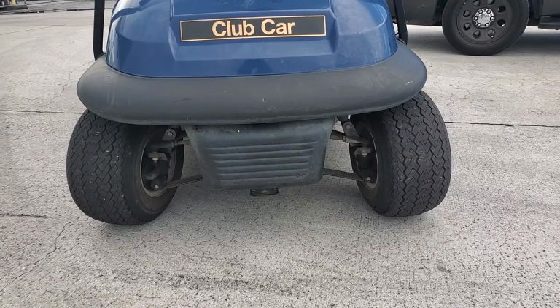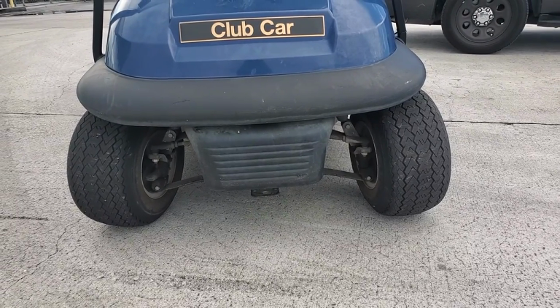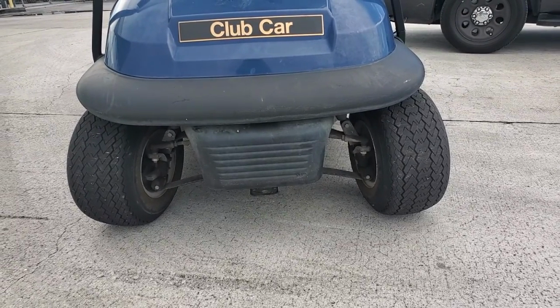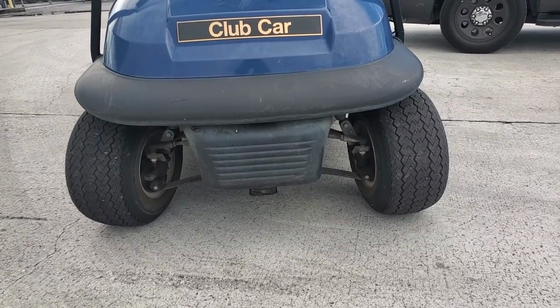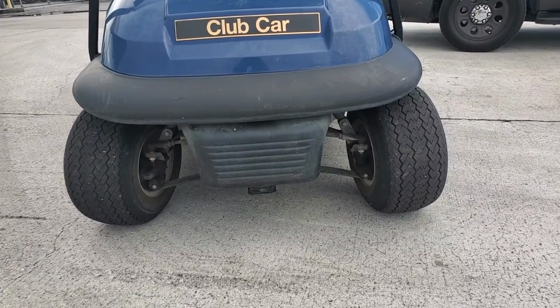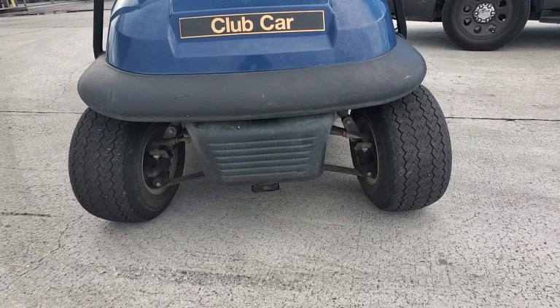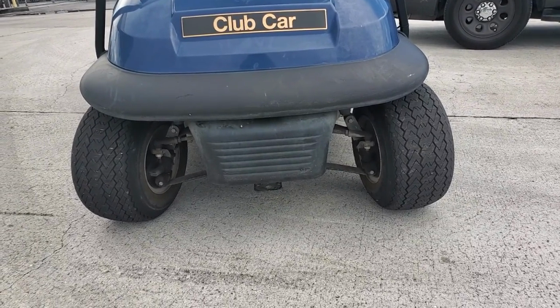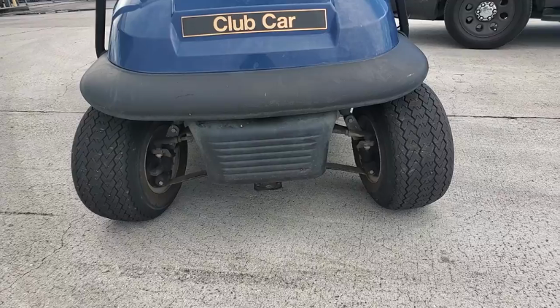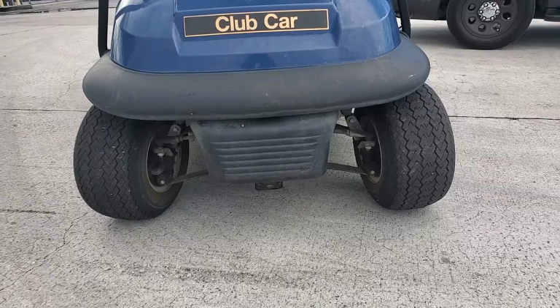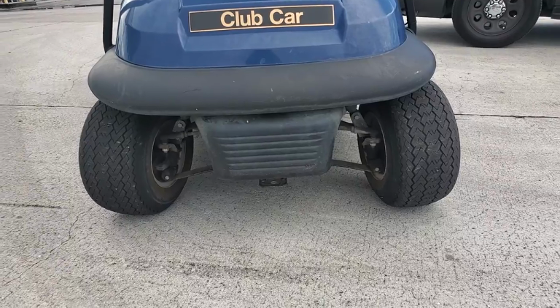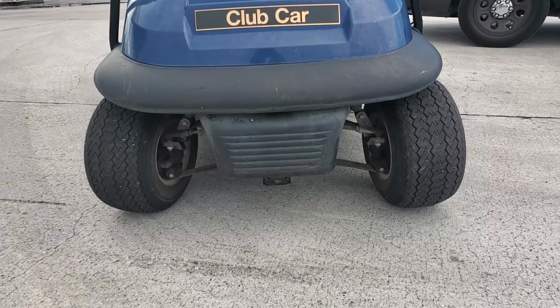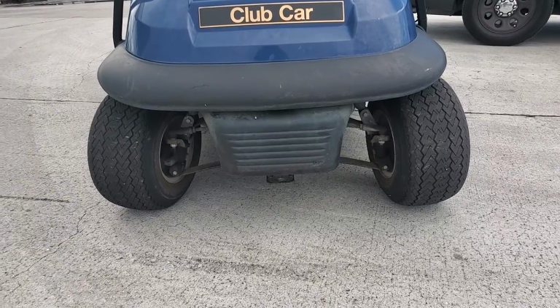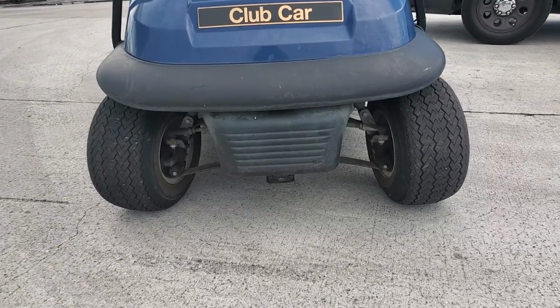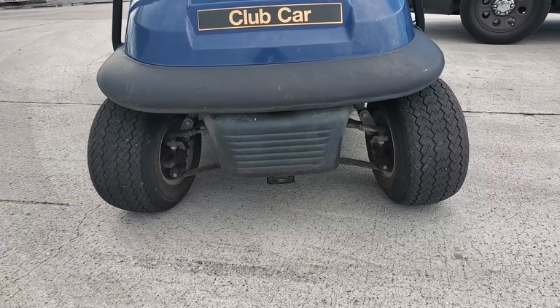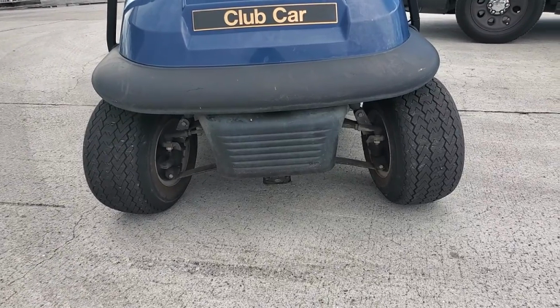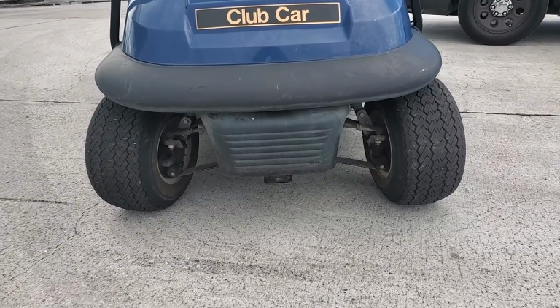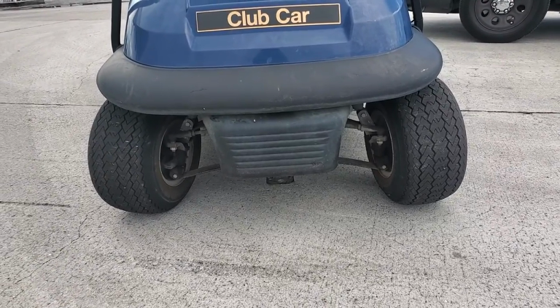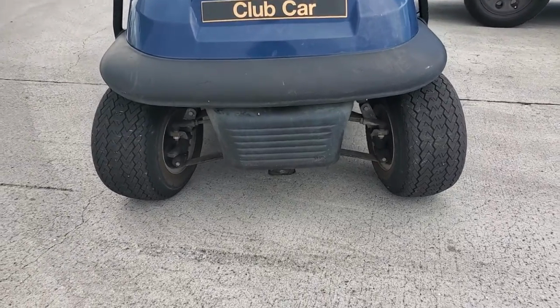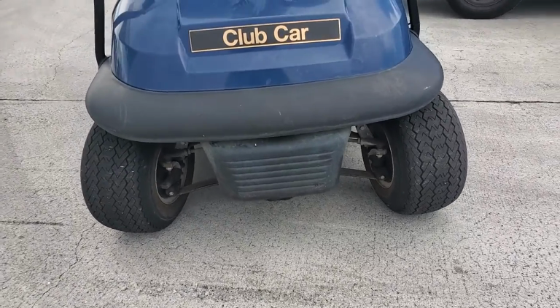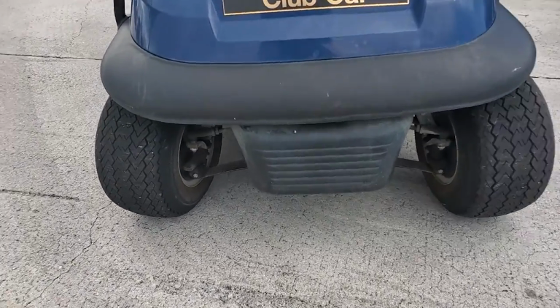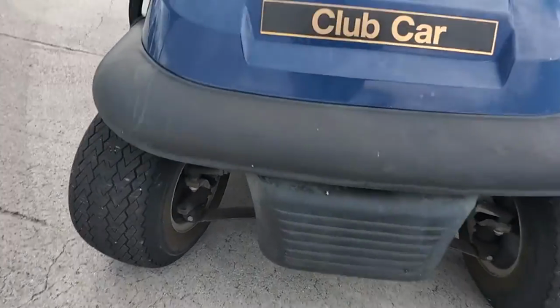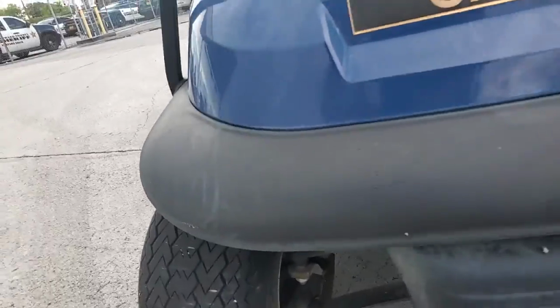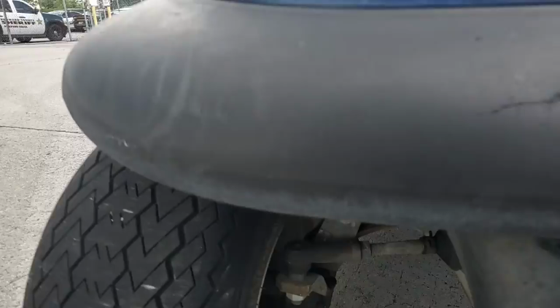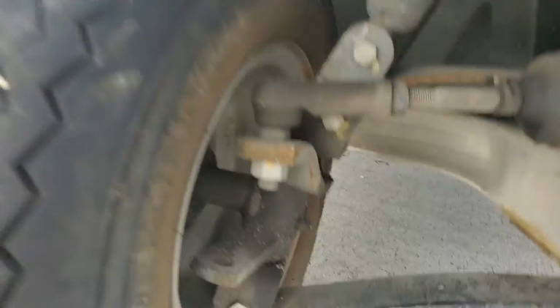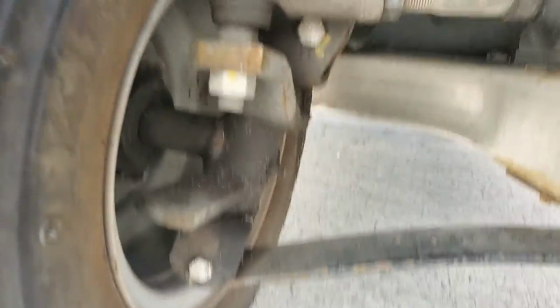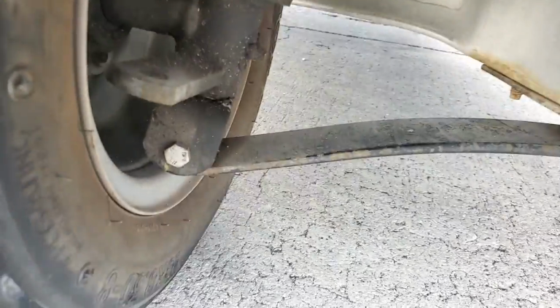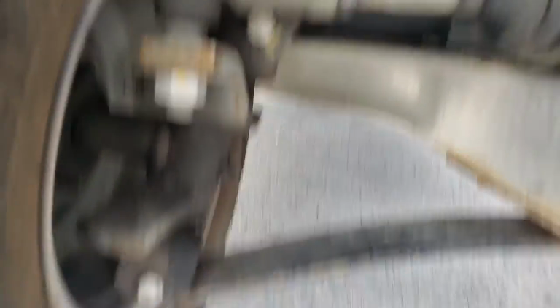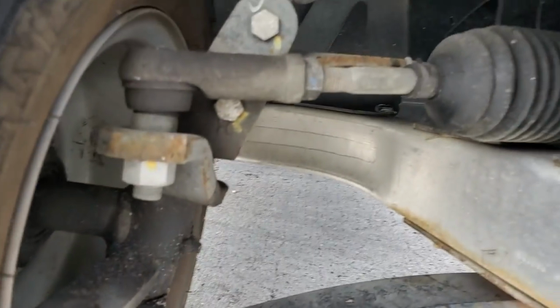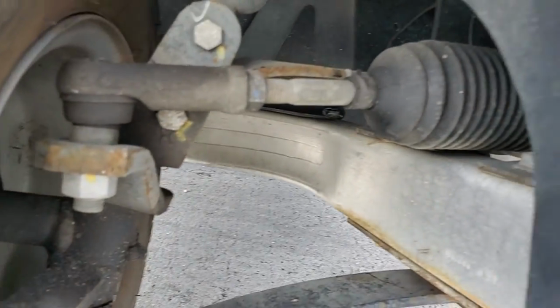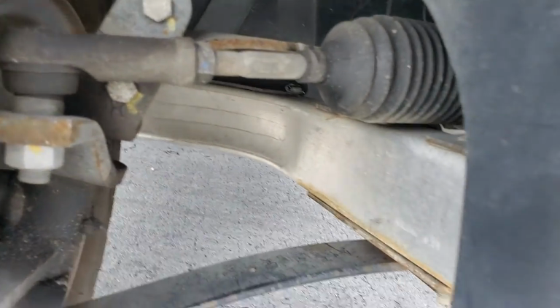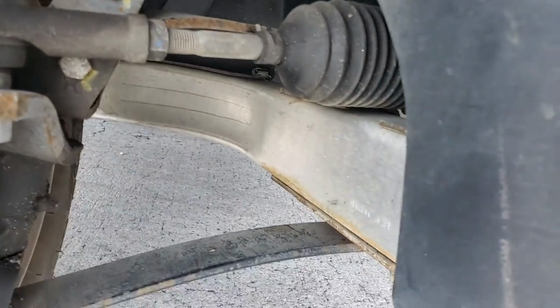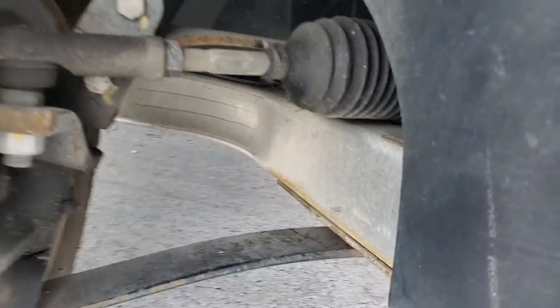The front end issue could be out of alignment, or could be some part that may be broken. I was looking under here and I don't see anything broken, so it could be an adjustment.